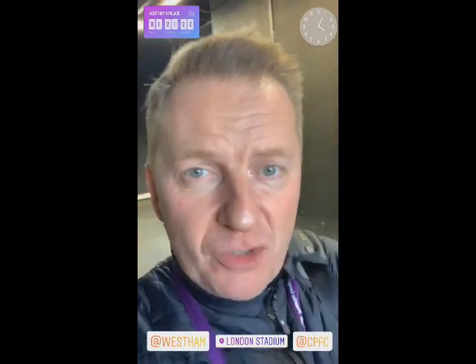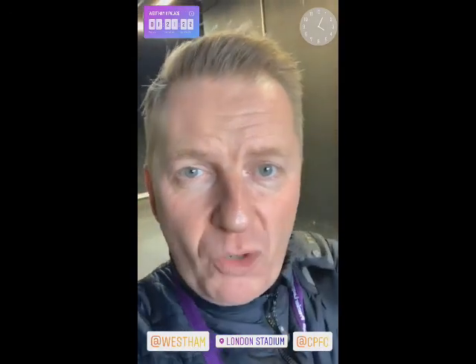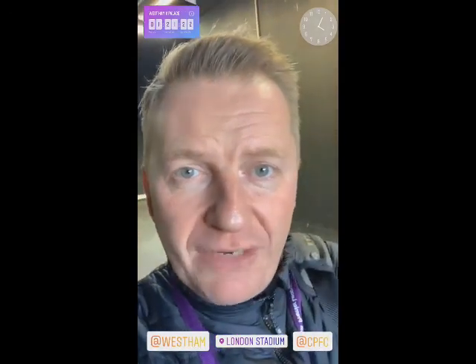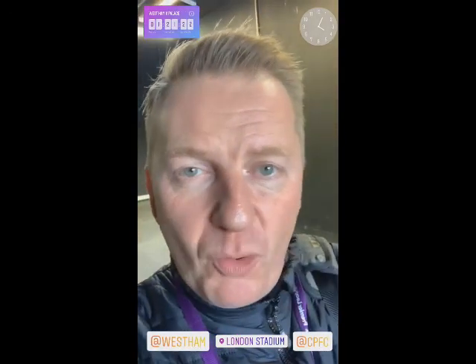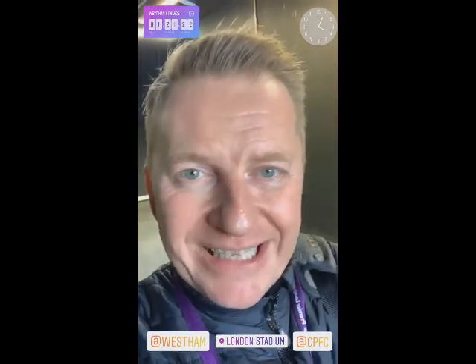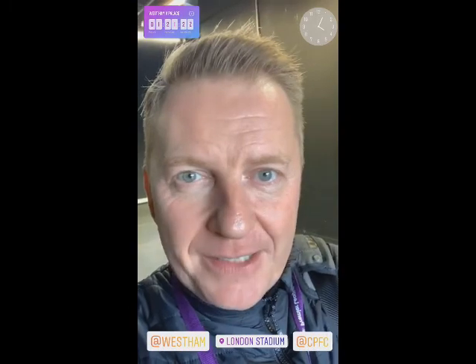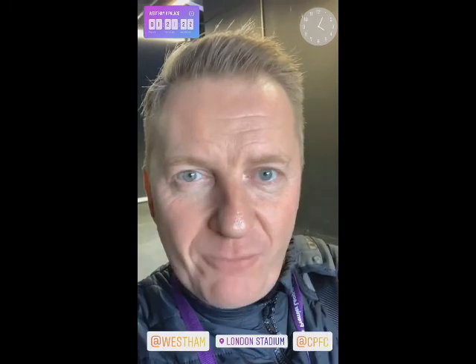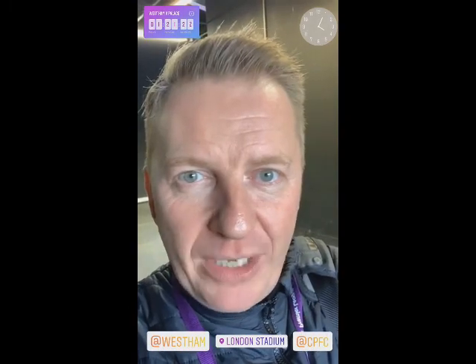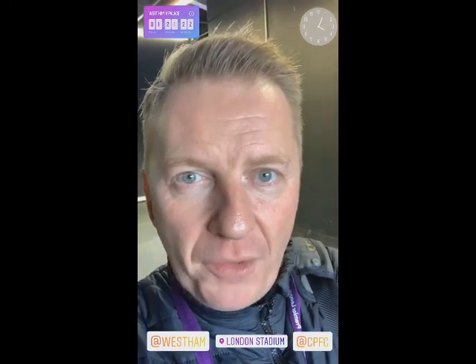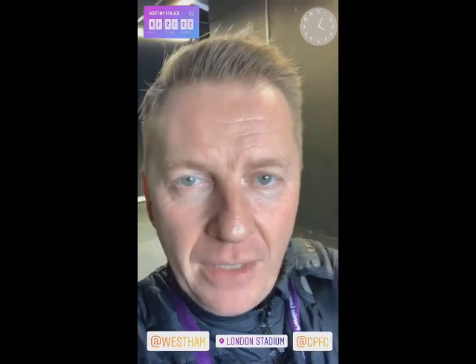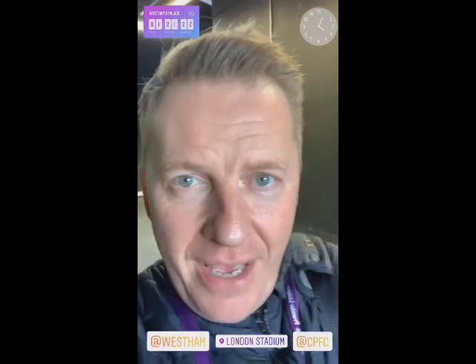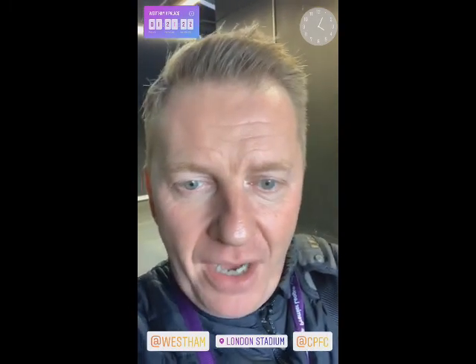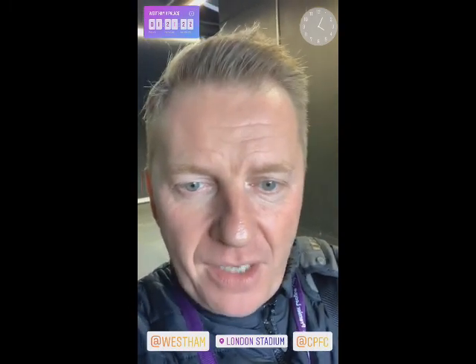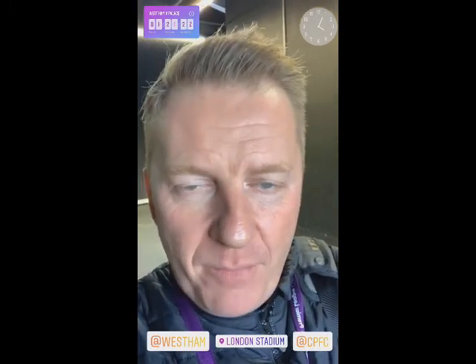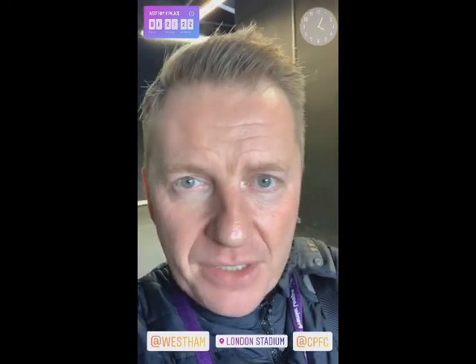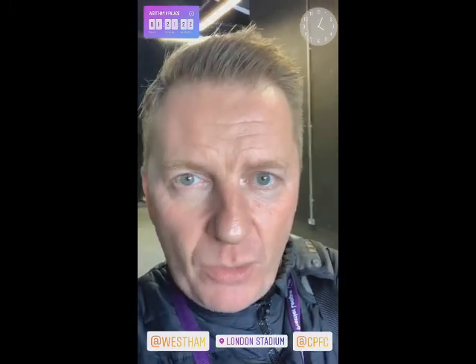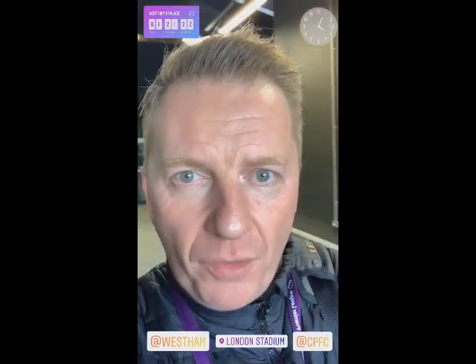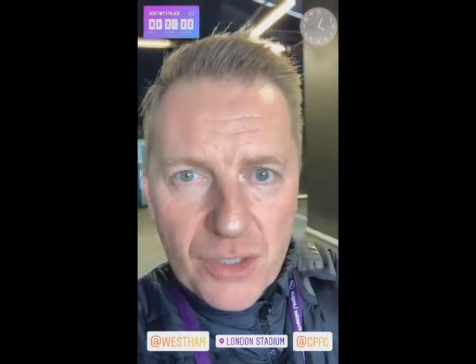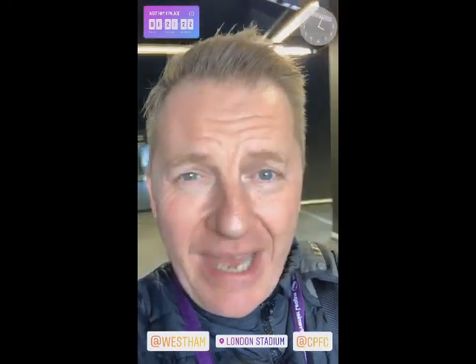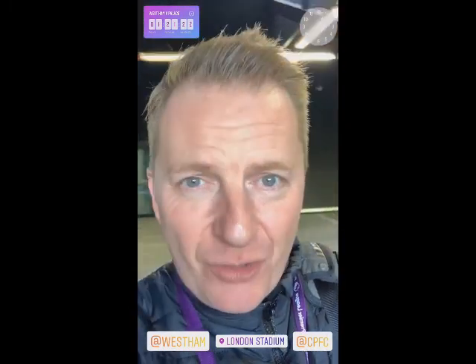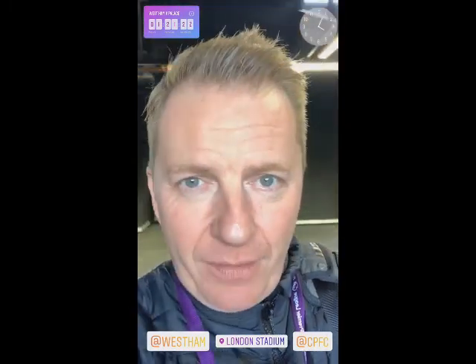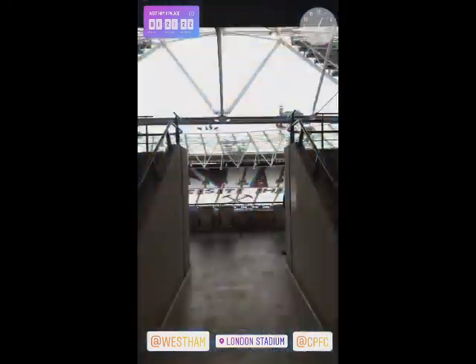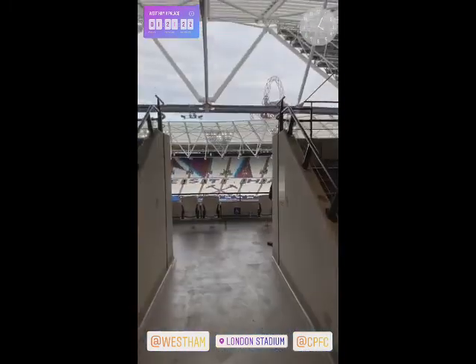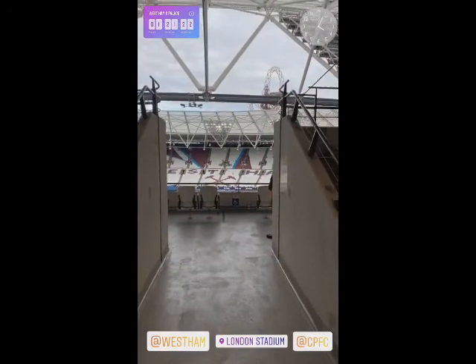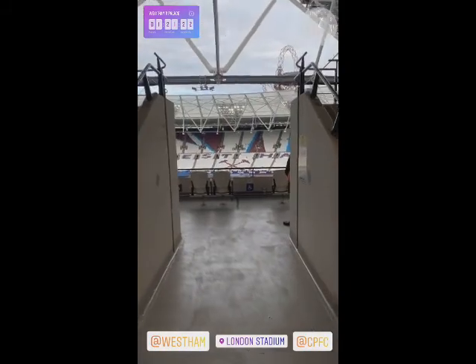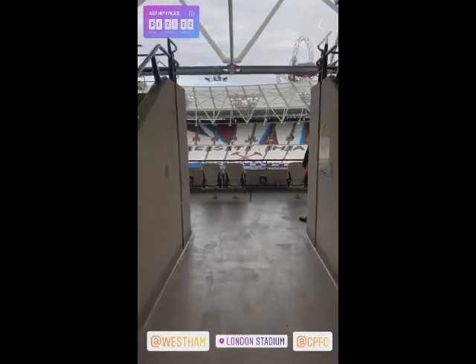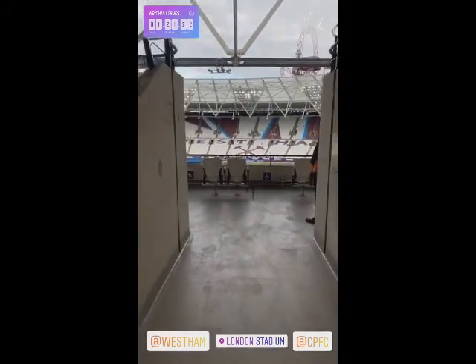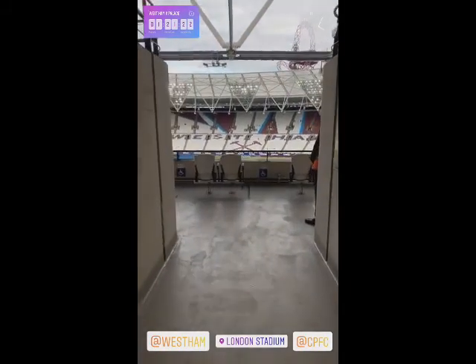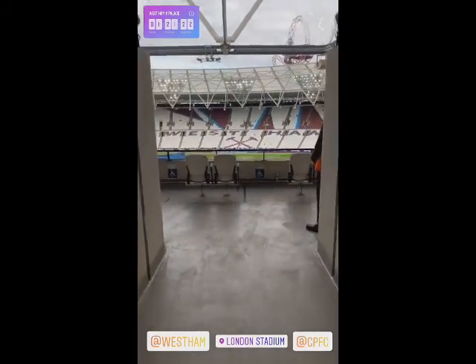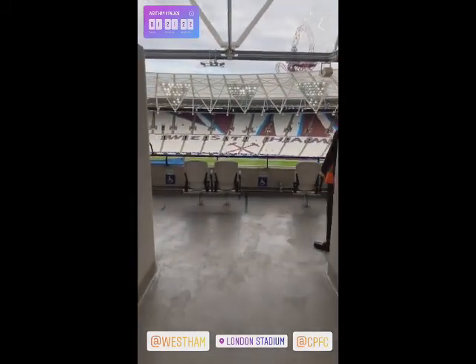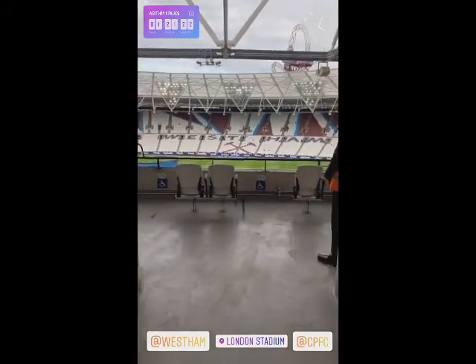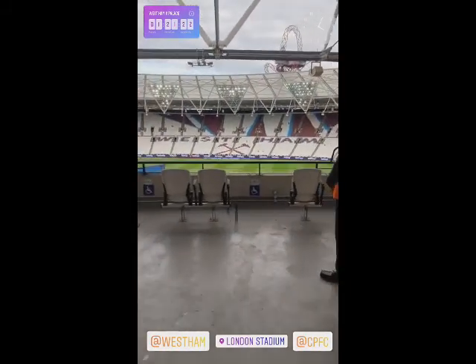So an hour and 27 minutes until kick-off here at the London Stadium. I've just been watching Liverpool against Leicester — Liverpool lead 1-0 at half-time. But let's take you on a wander to the gantry. Big London derby today and here we are.